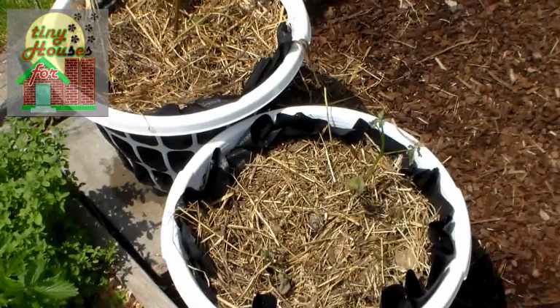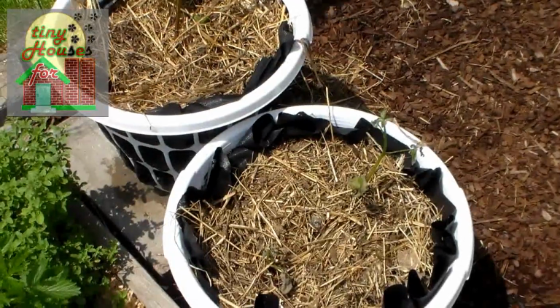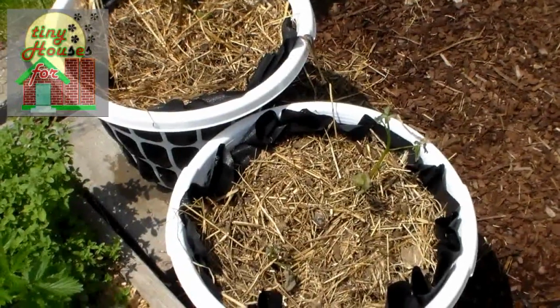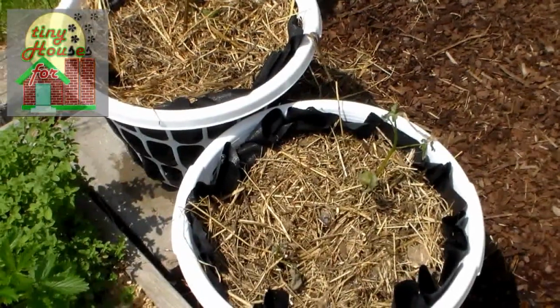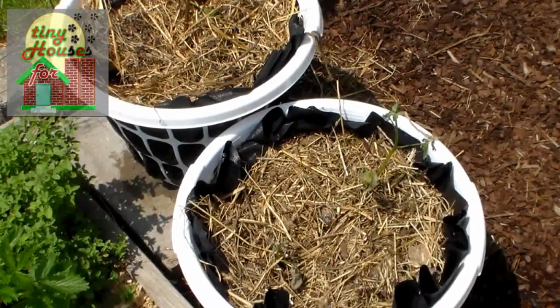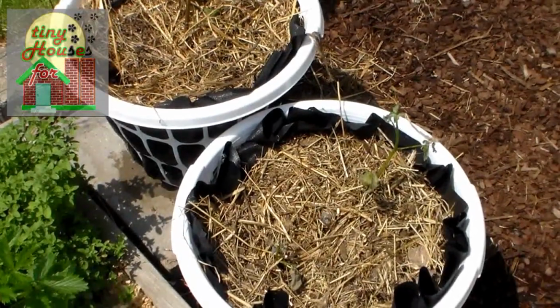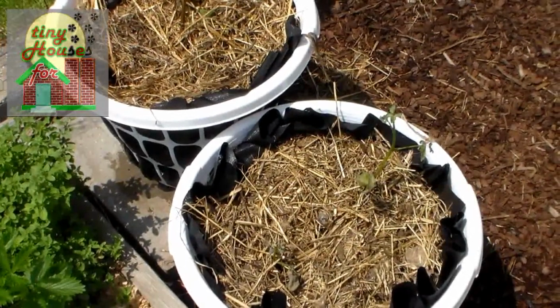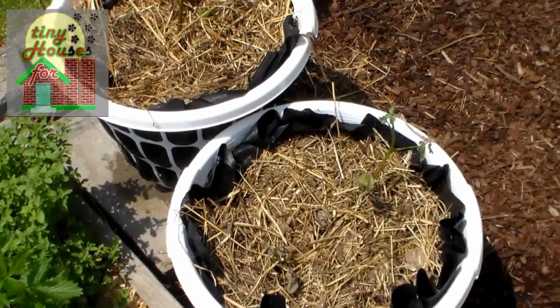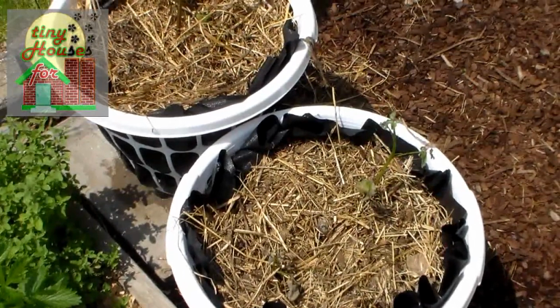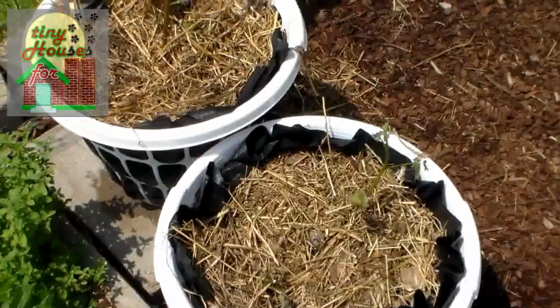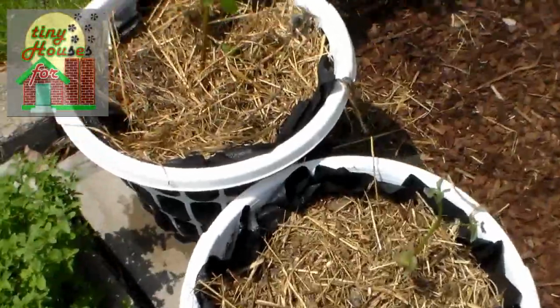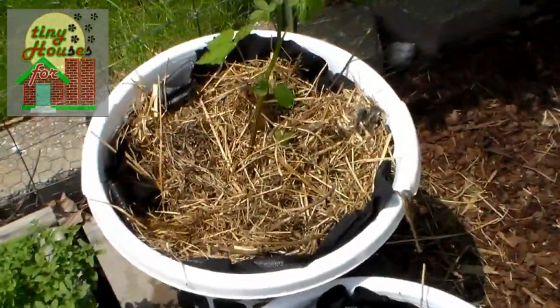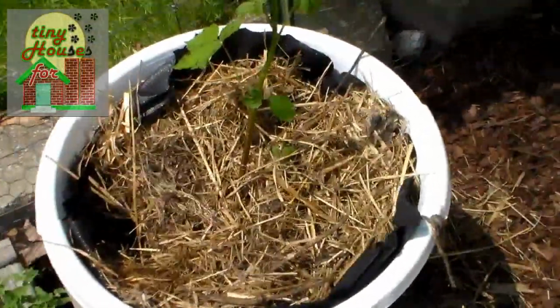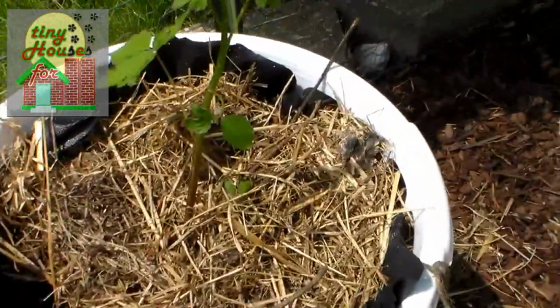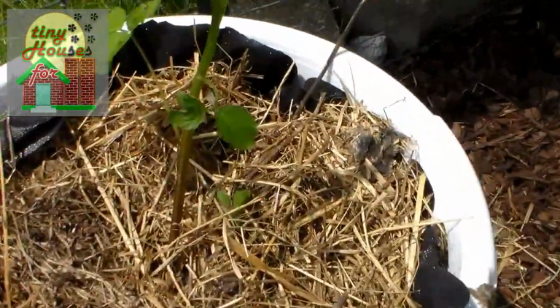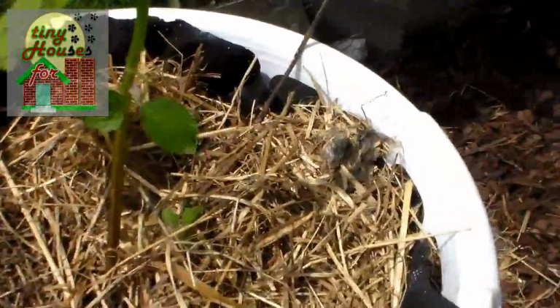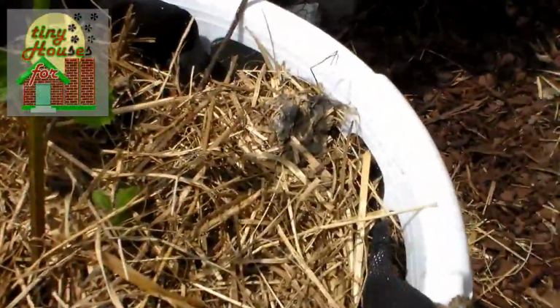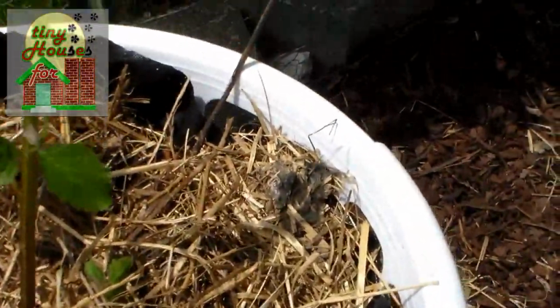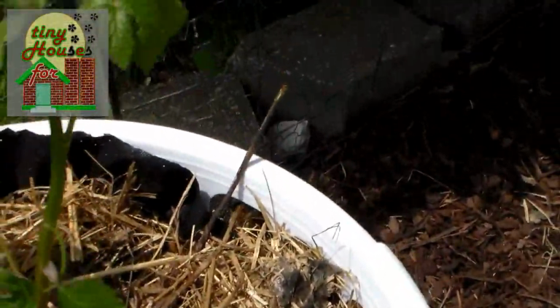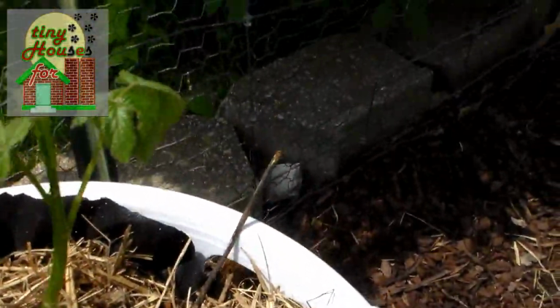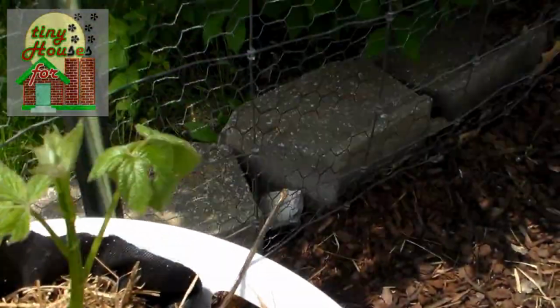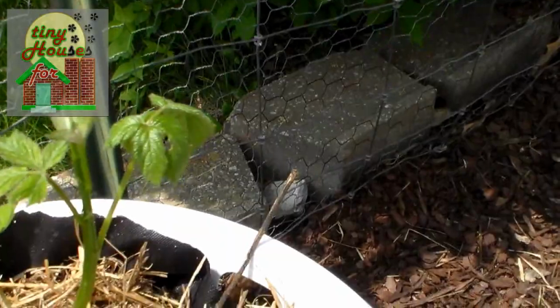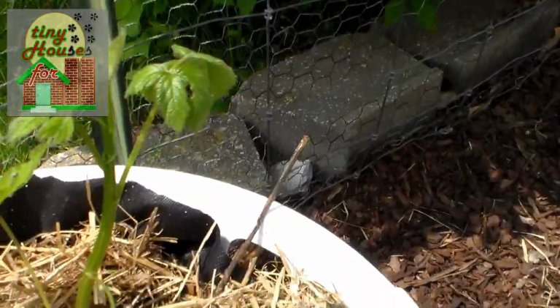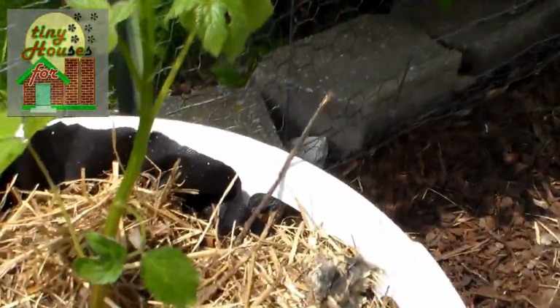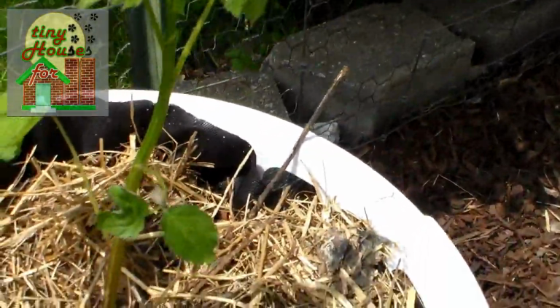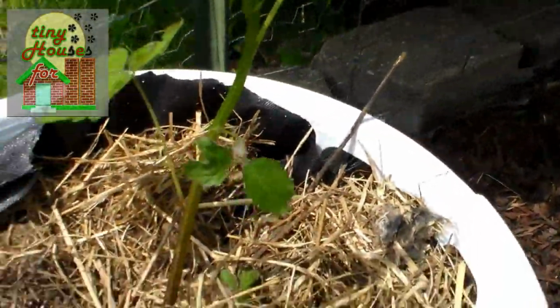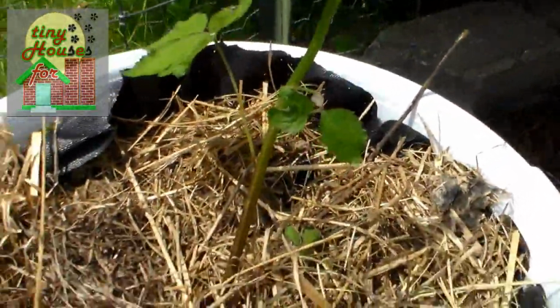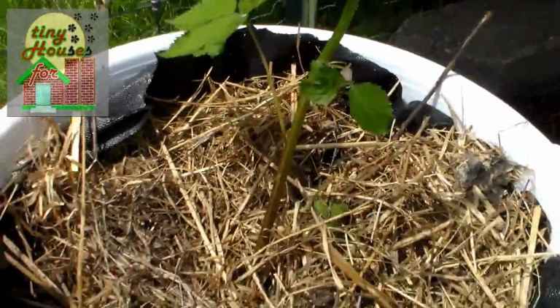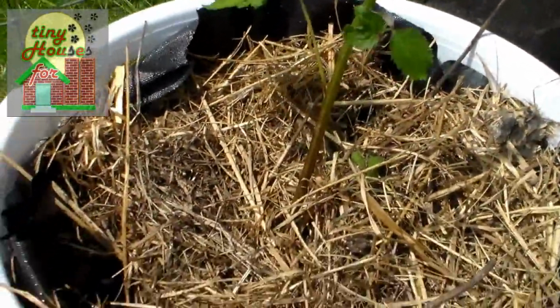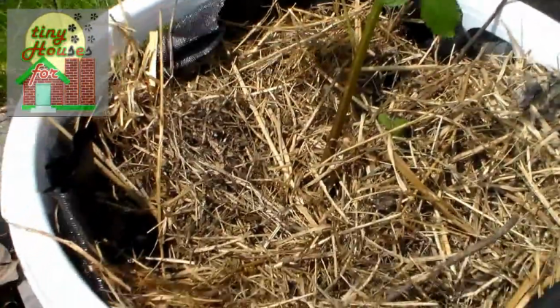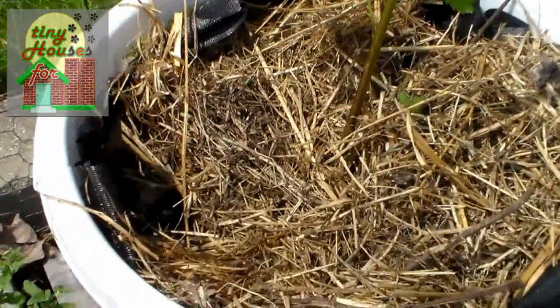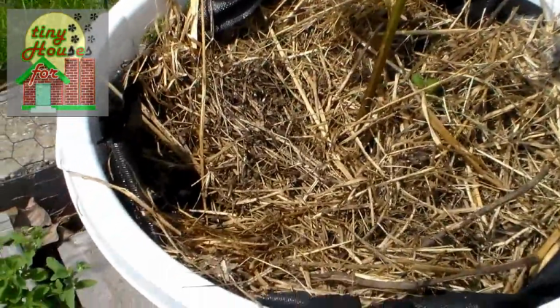Spread around the garden we have baskets and buckets of blackberries. As you can see, some of them have leaves like this one. A lot of them don't because they're just getting started and they haven't even put up shoots yet.